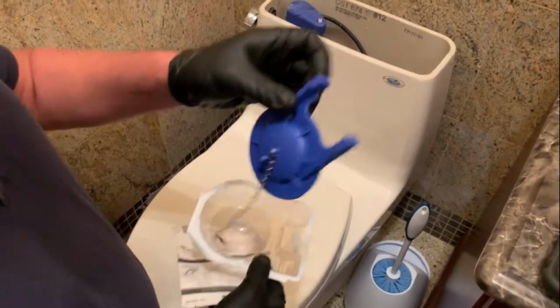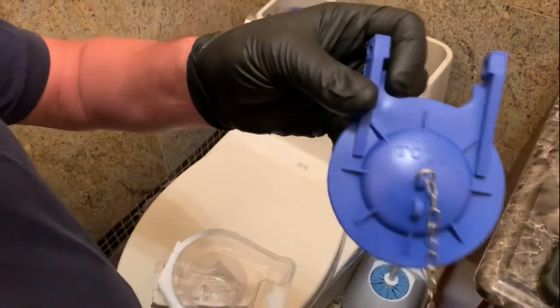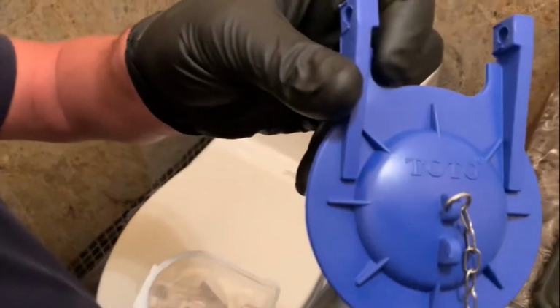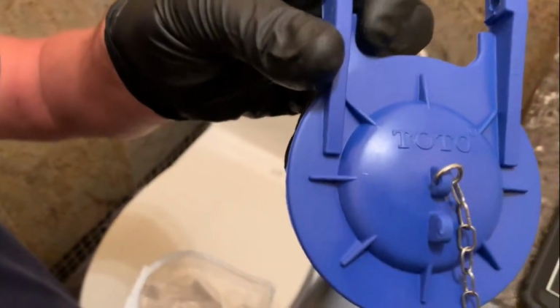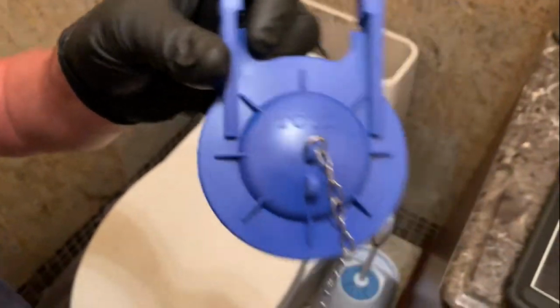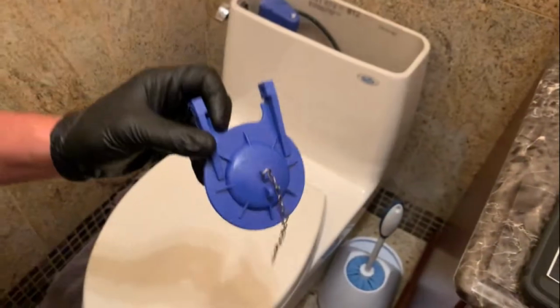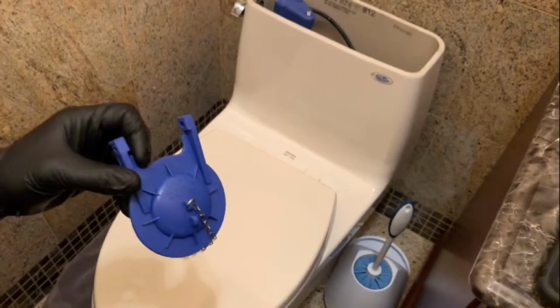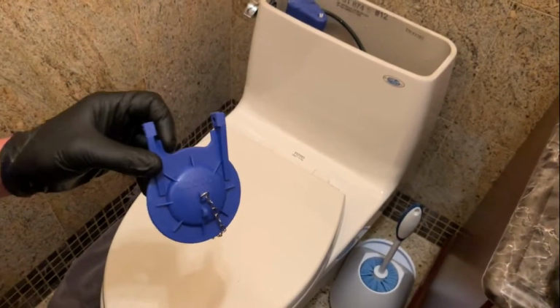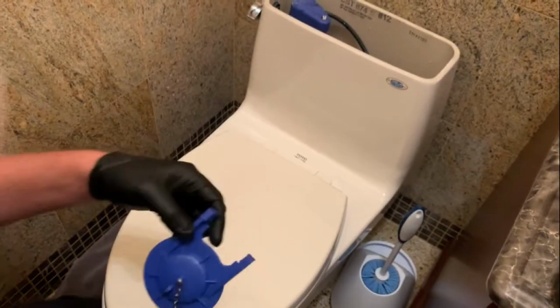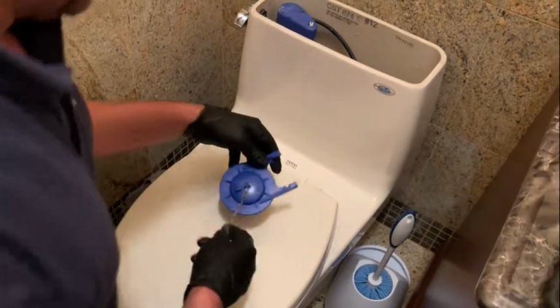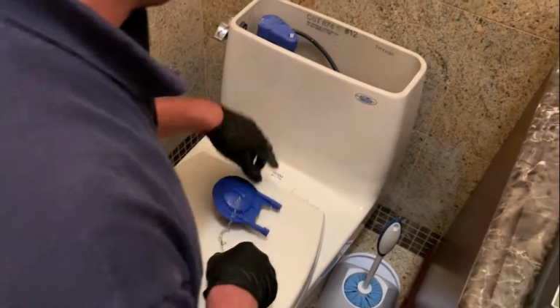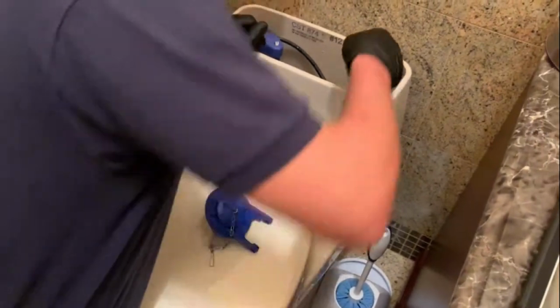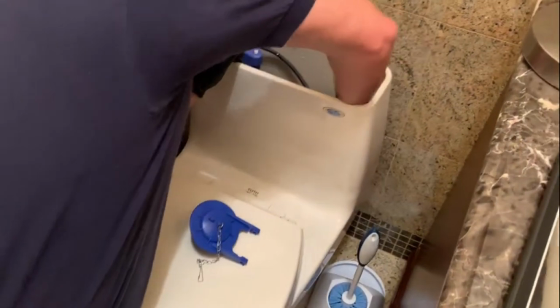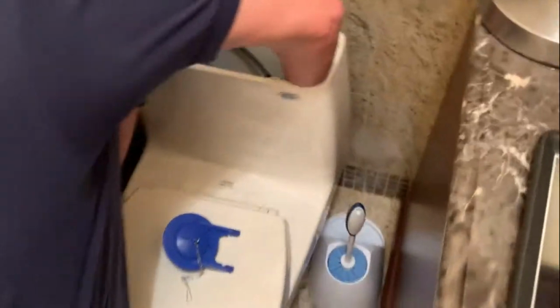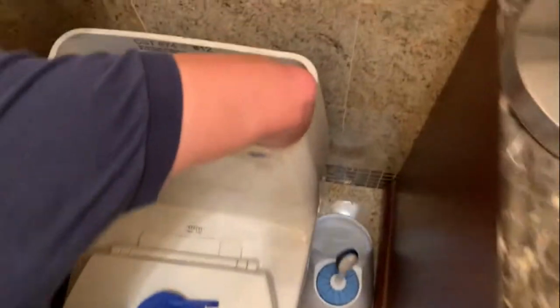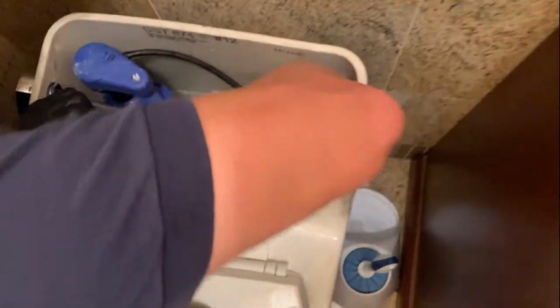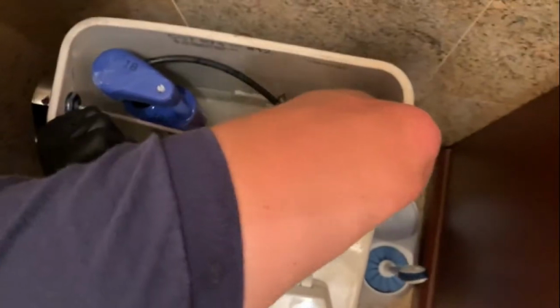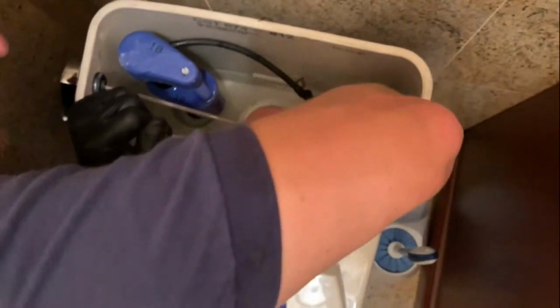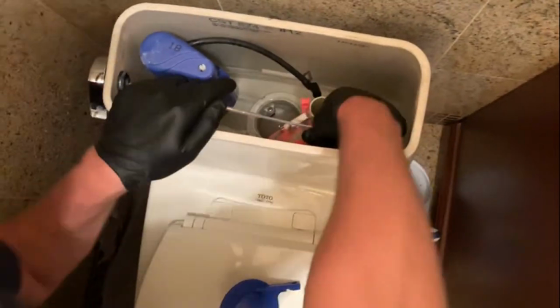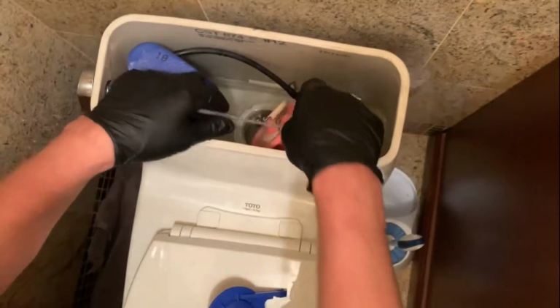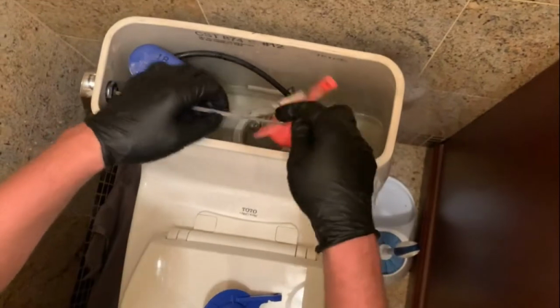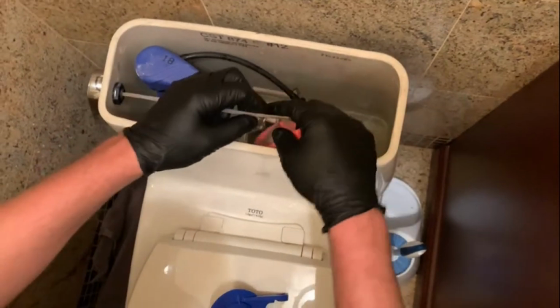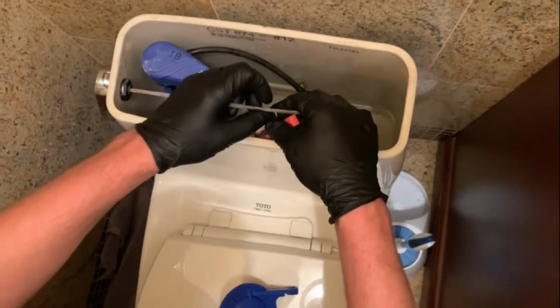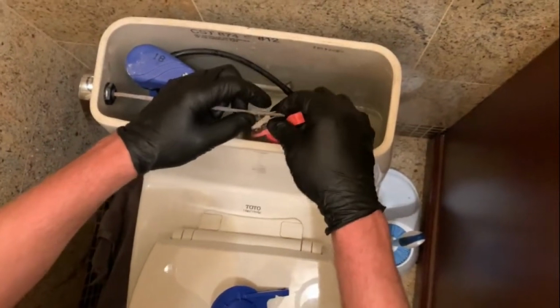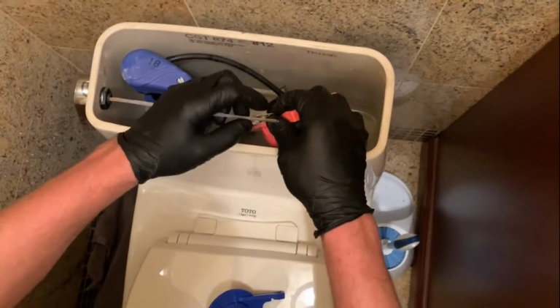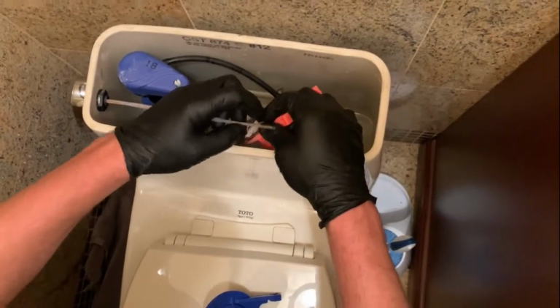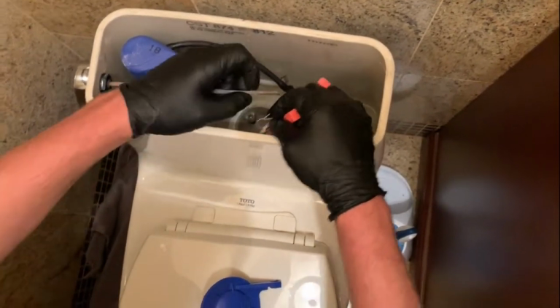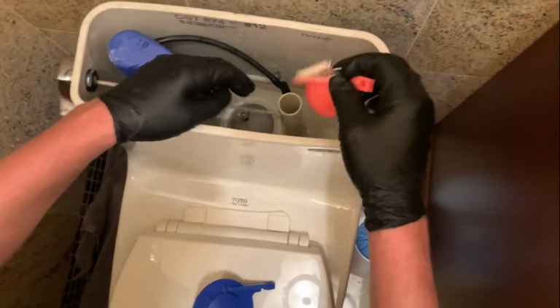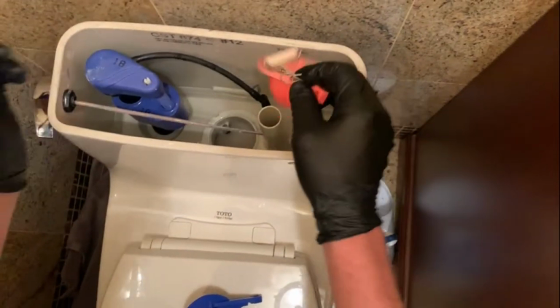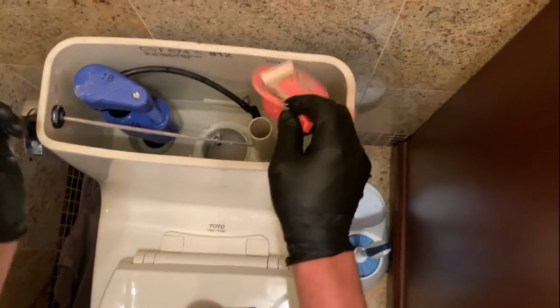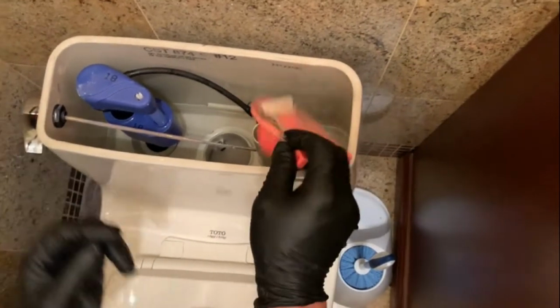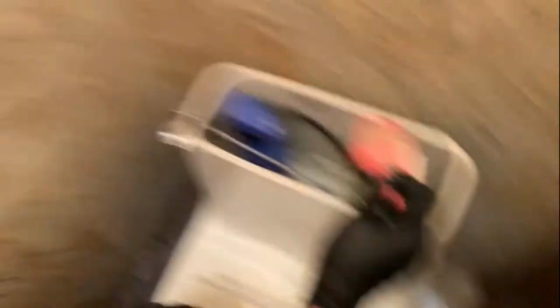We've got our Toto flapper. It's a different color — don't worry, it does the same thing. As long as it says Toto on it, you'll have no problems. Don't use a Home Depot flapper; they don't work.